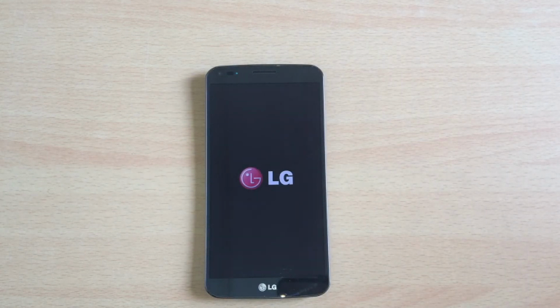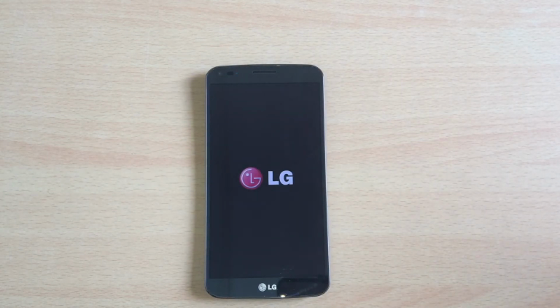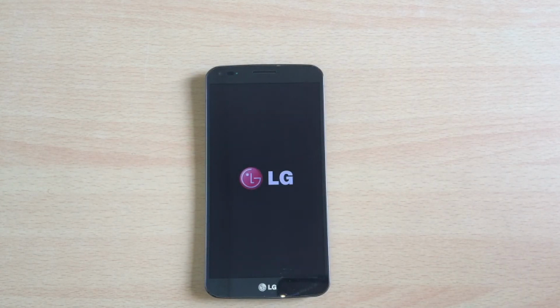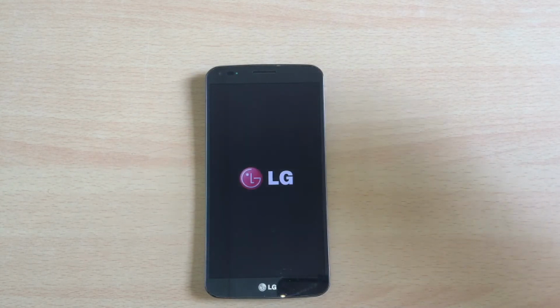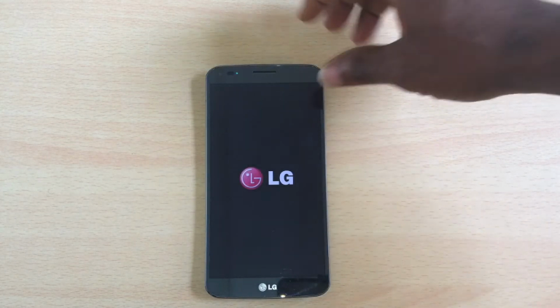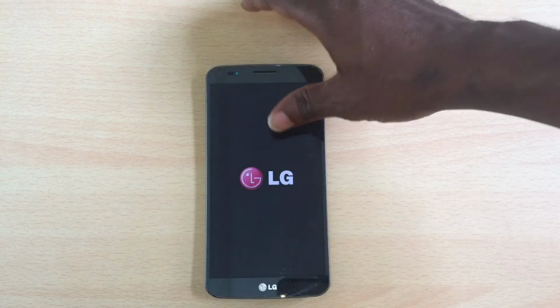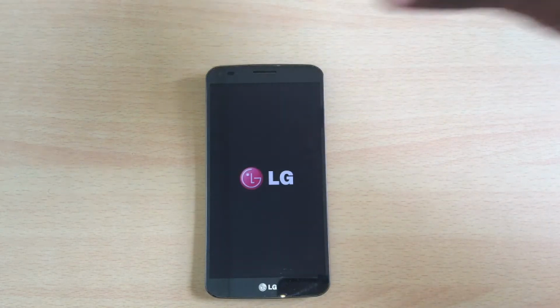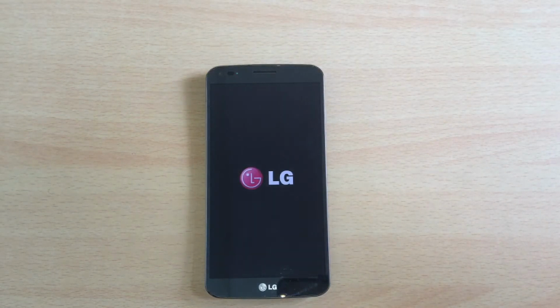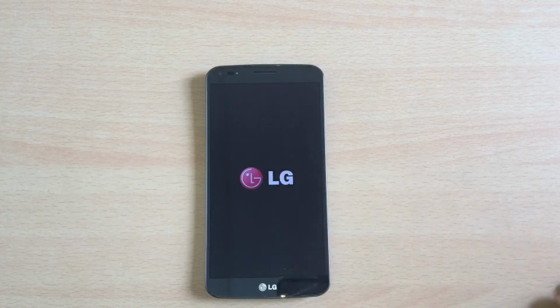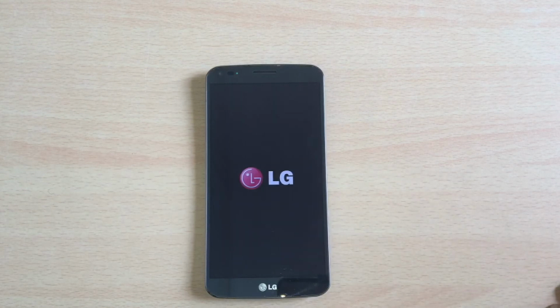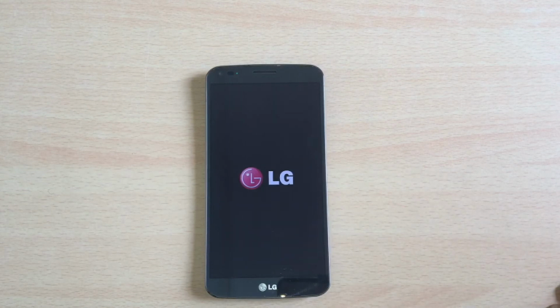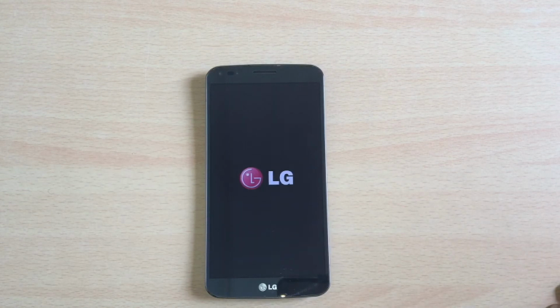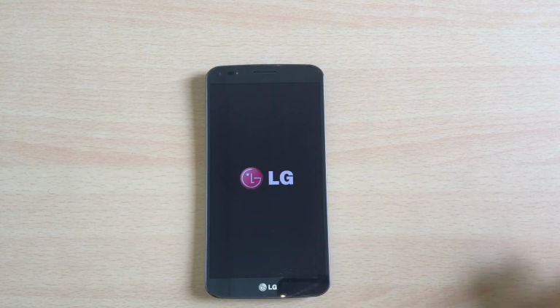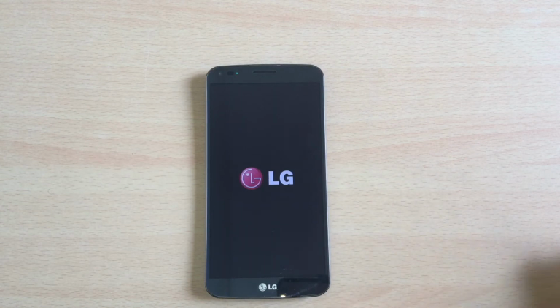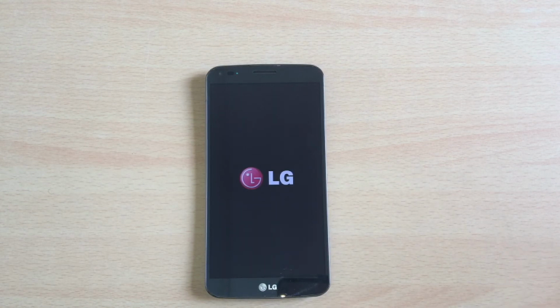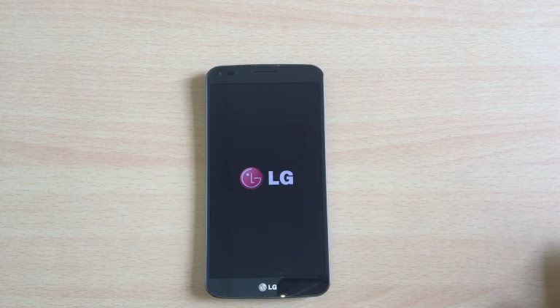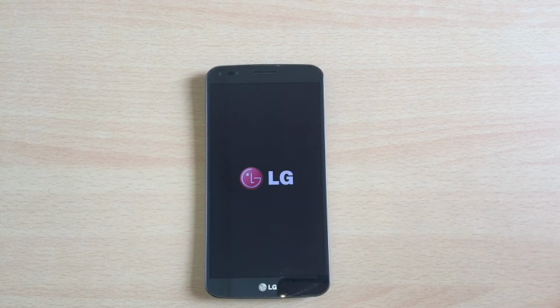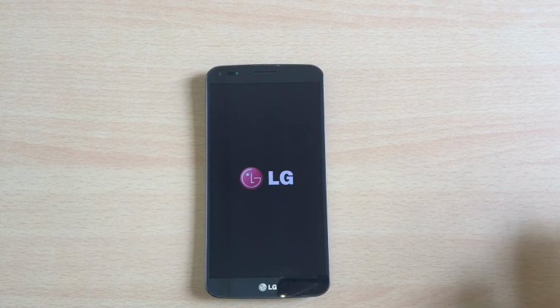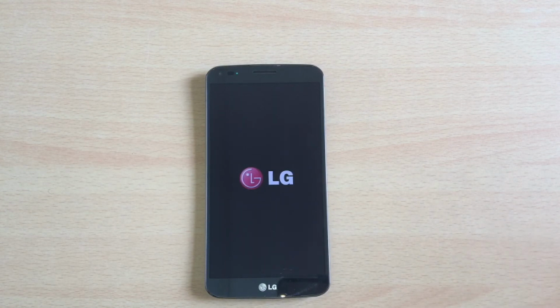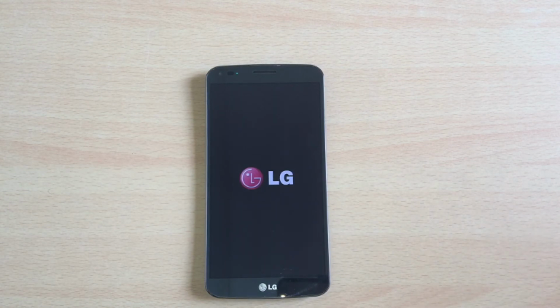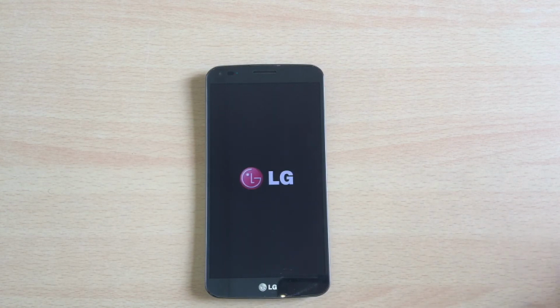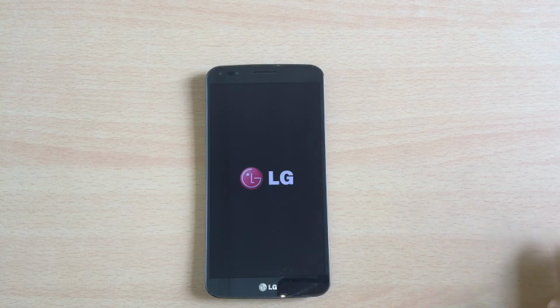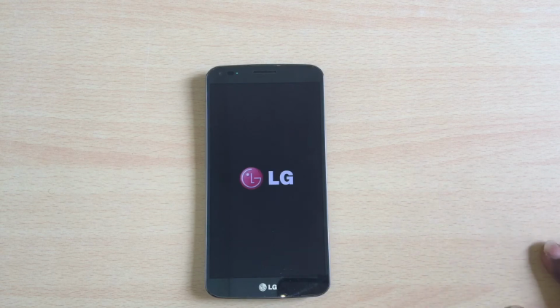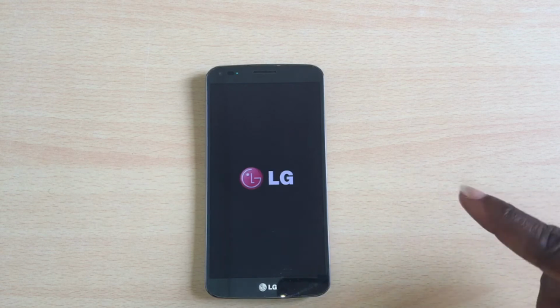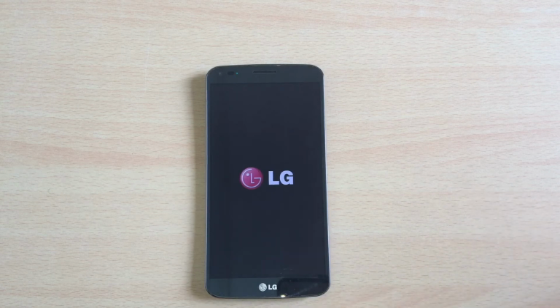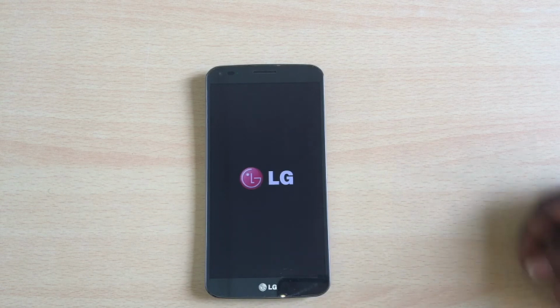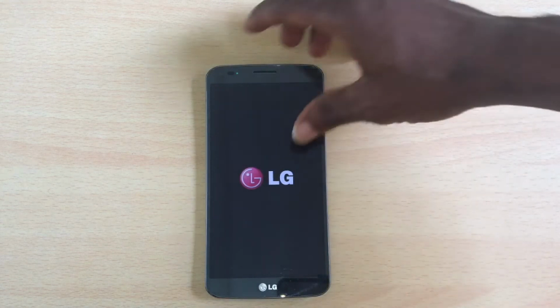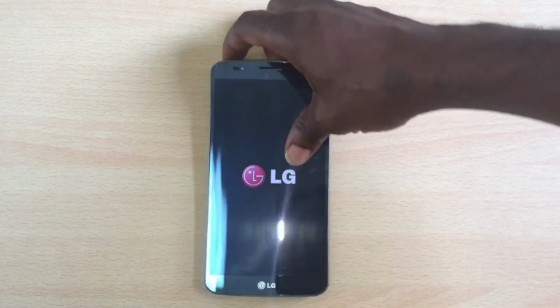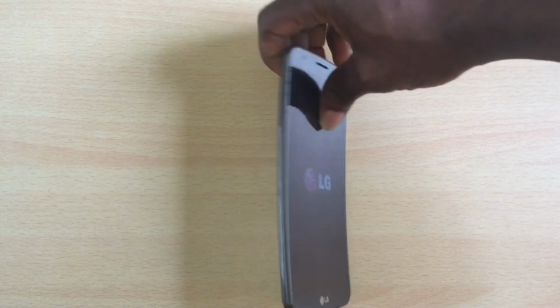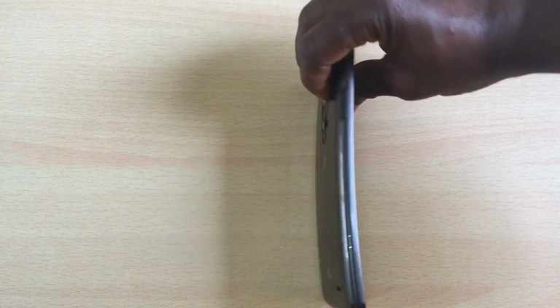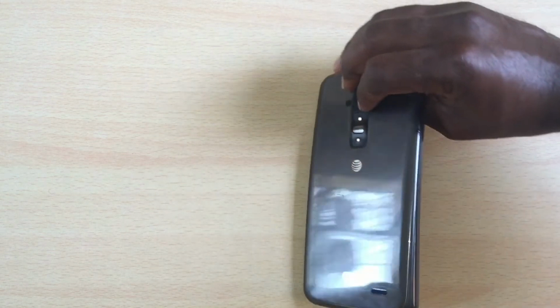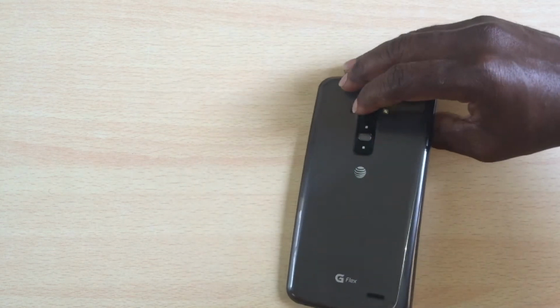But that is assuming your LG device can get into download mode. If you can't get your device into download mode, no stock firmware or custom firmware can be flashed to this device.